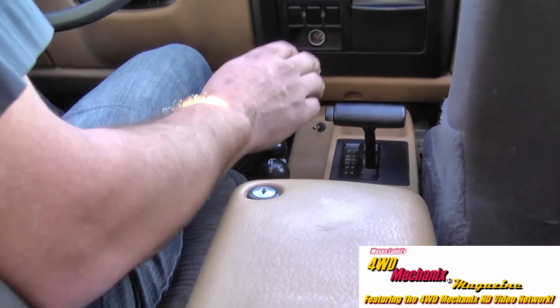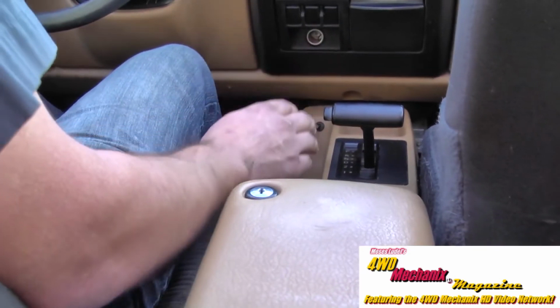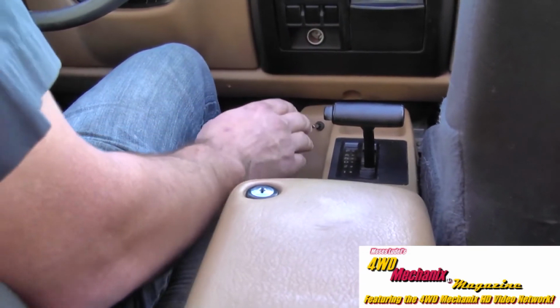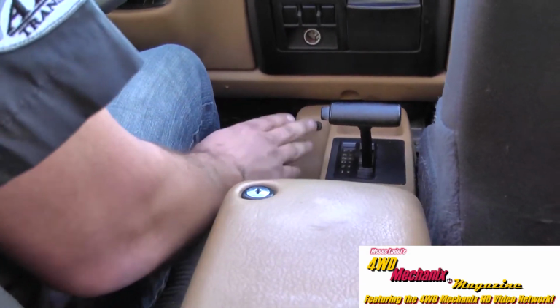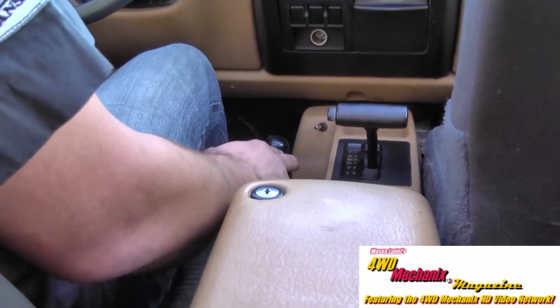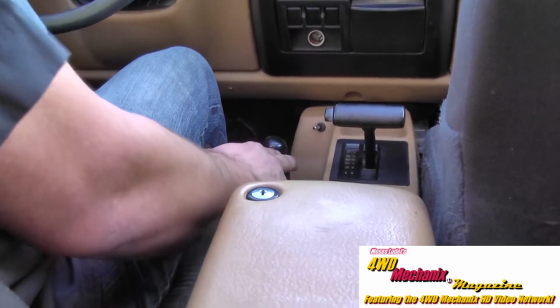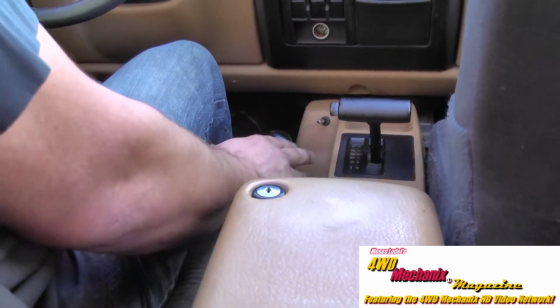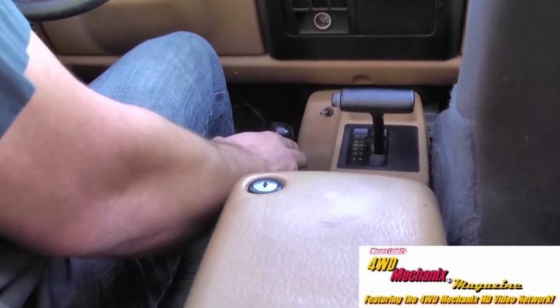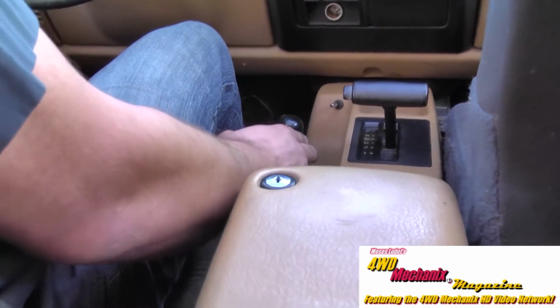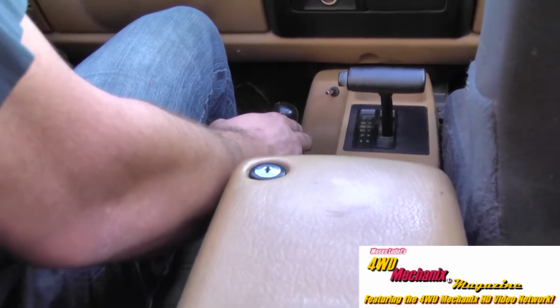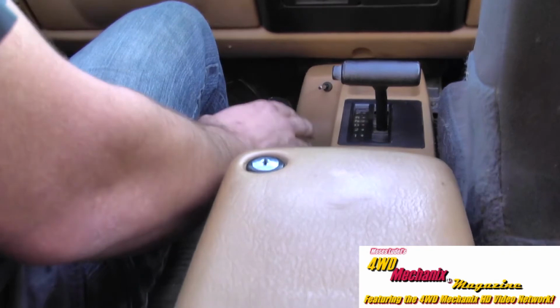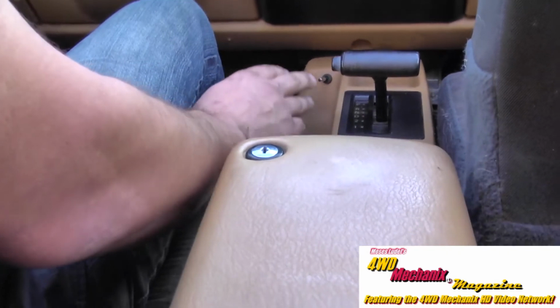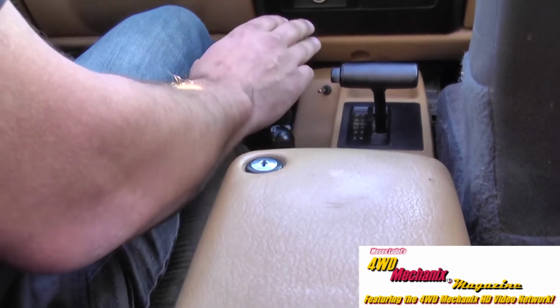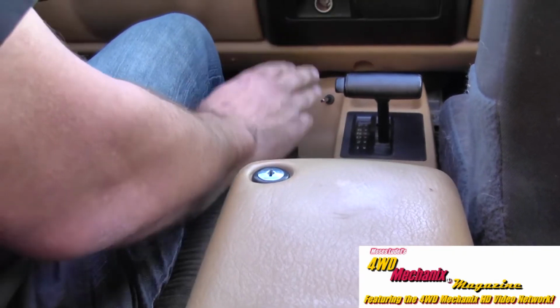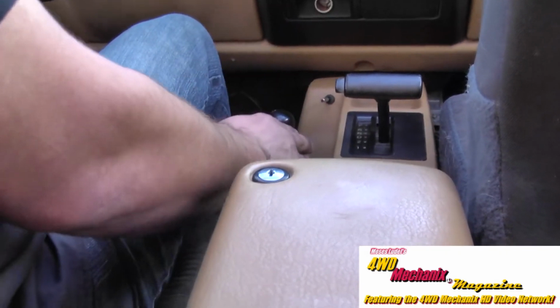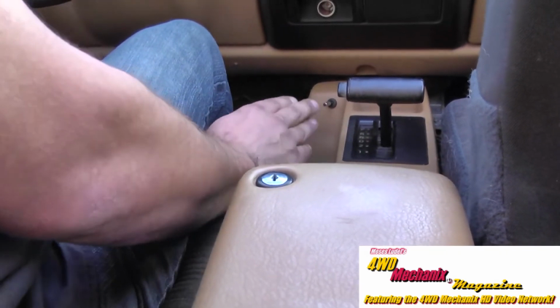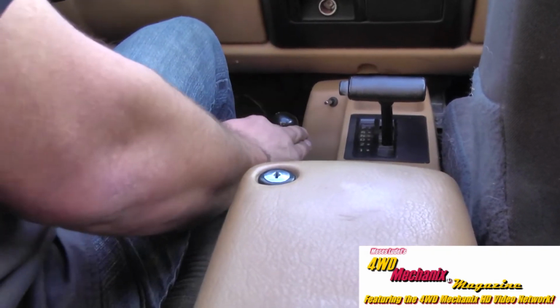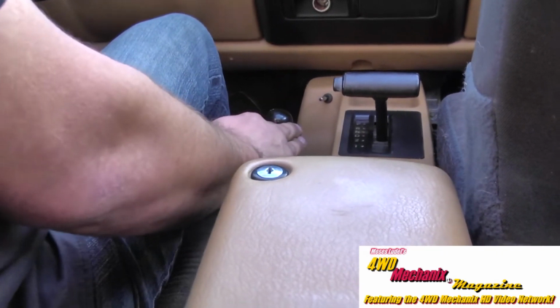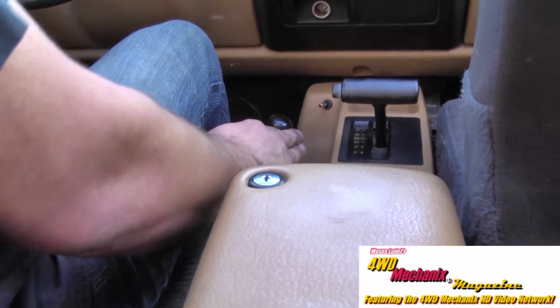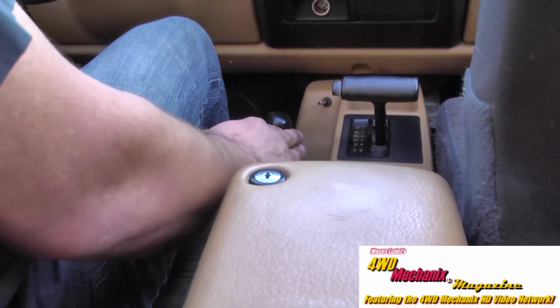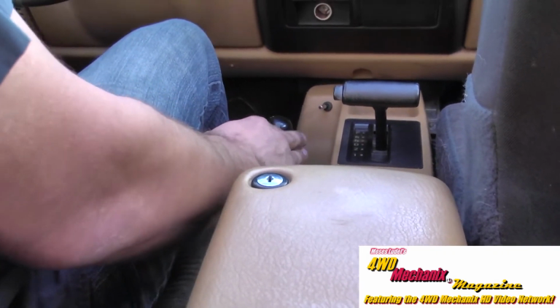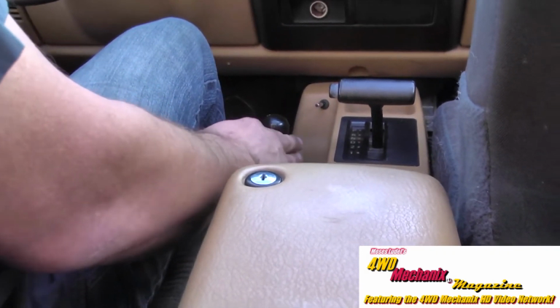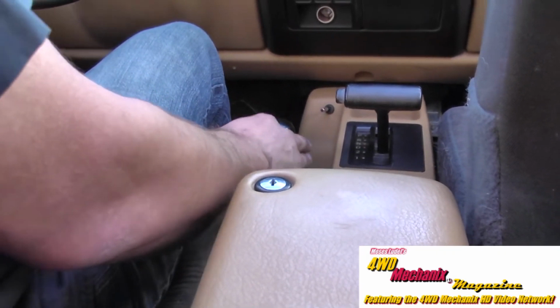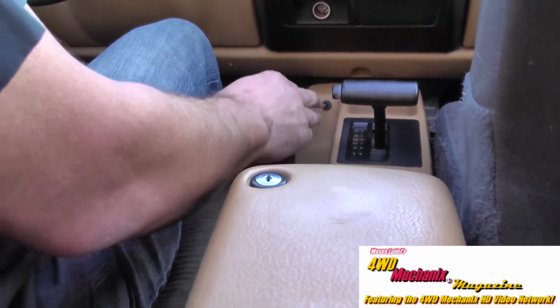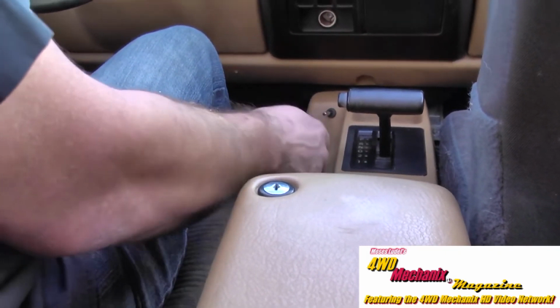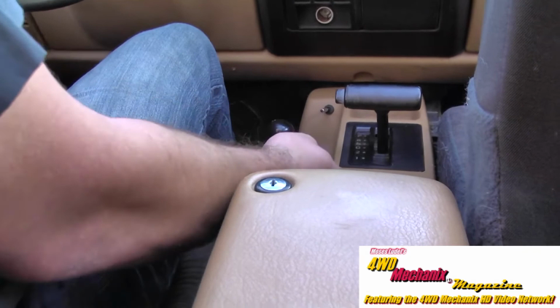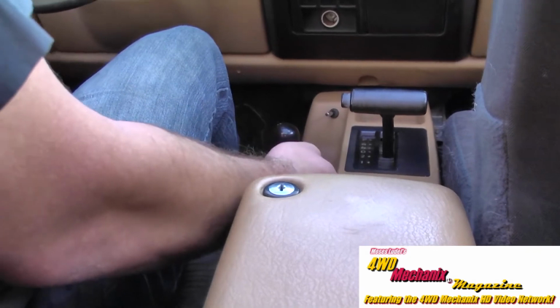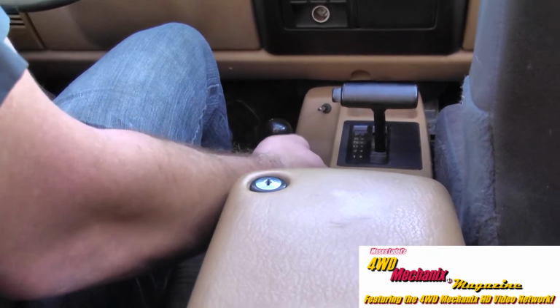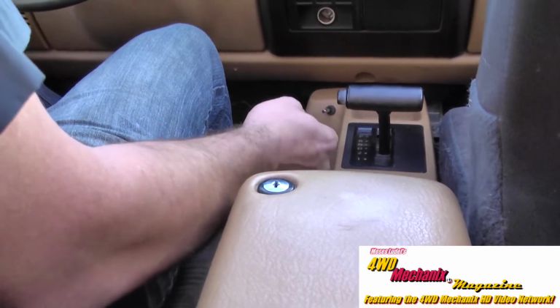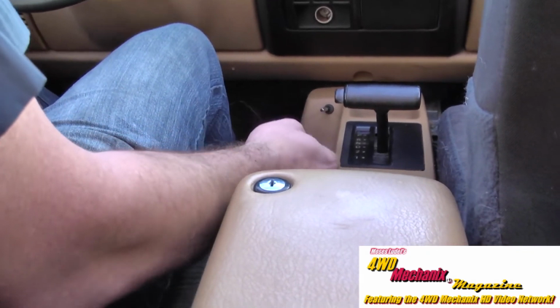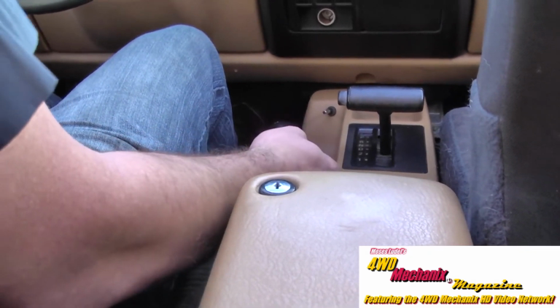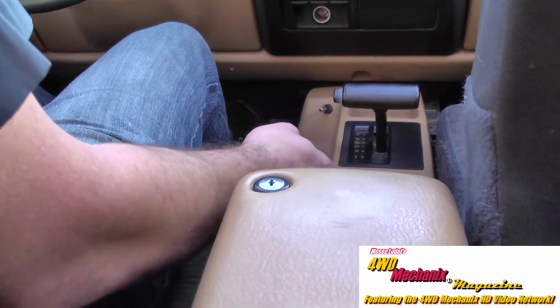If an Atlas does not shift this simply, there is something not being done correctly. All Atlas transfer cases should be fingertip shifting, just like we saw.